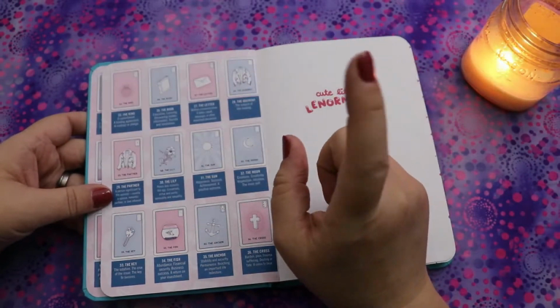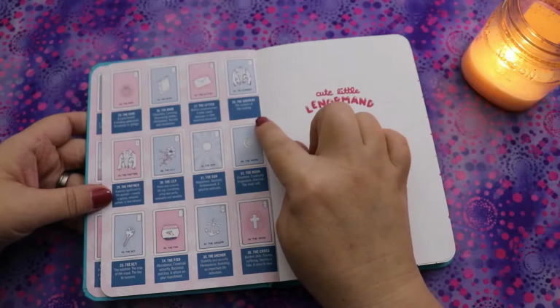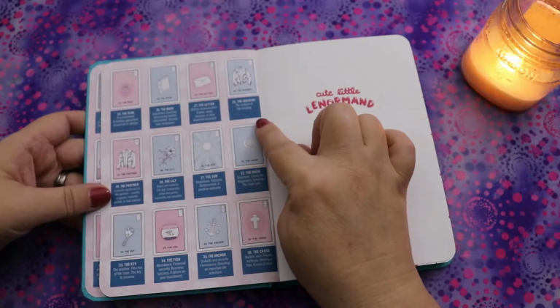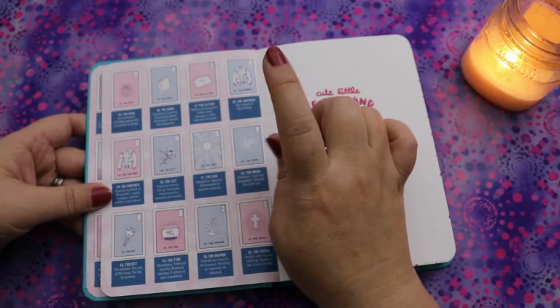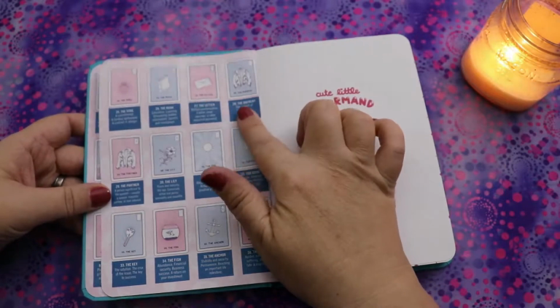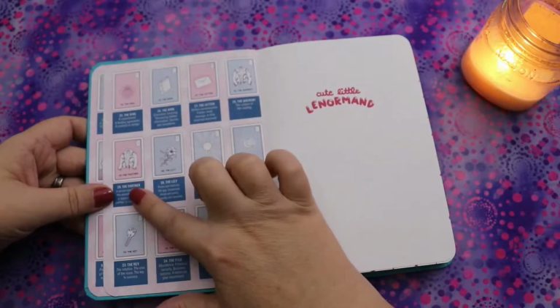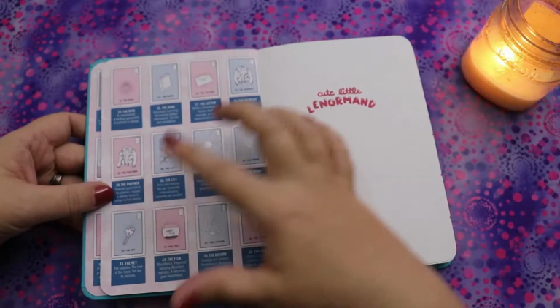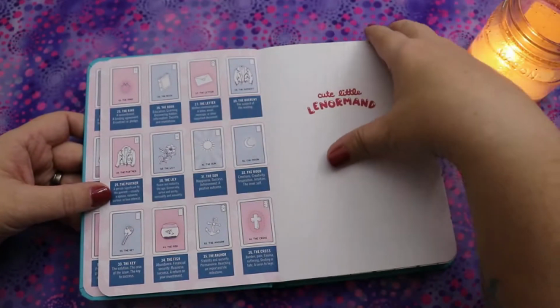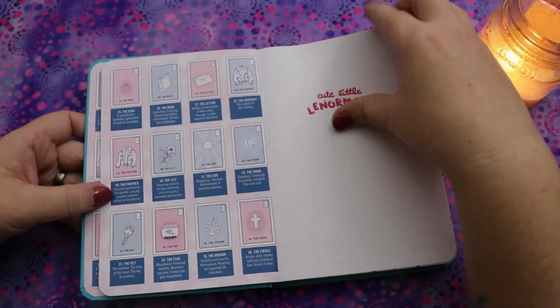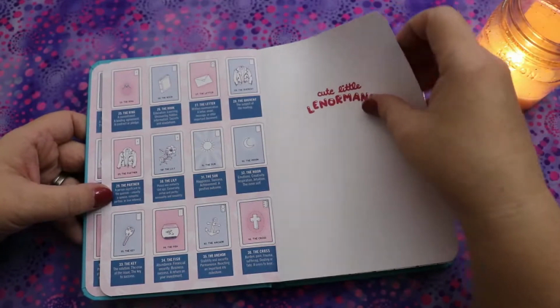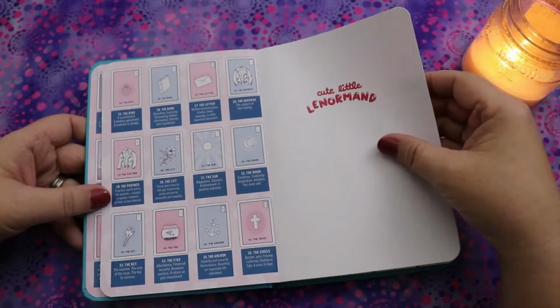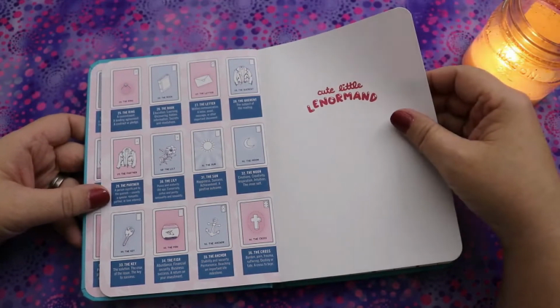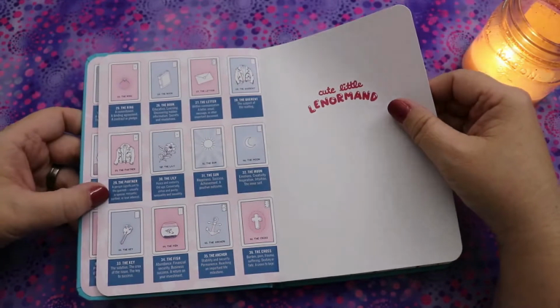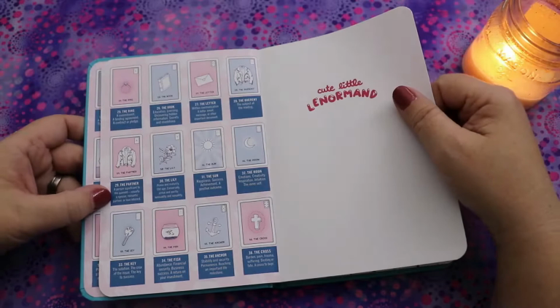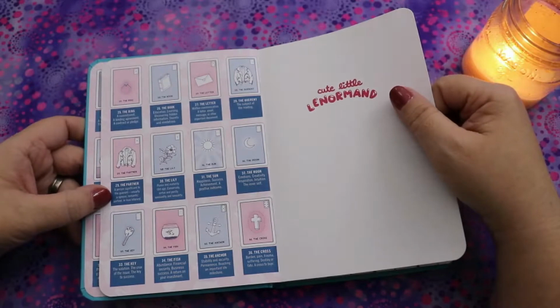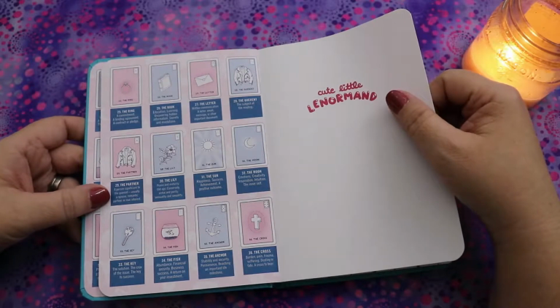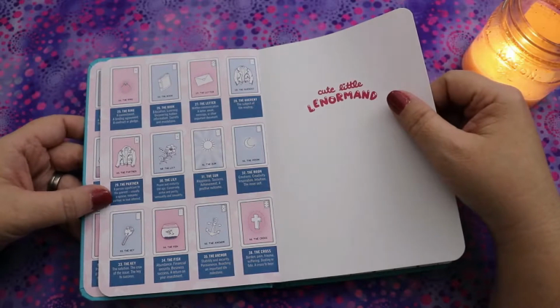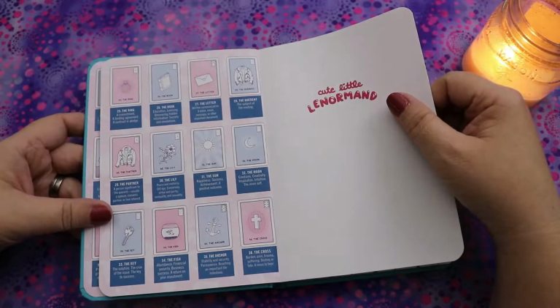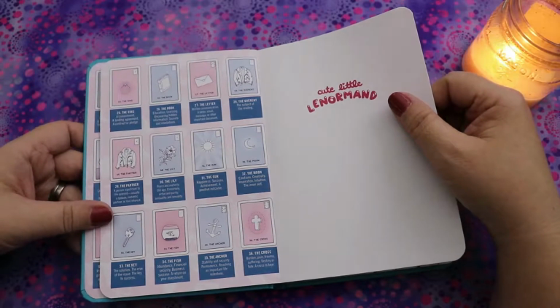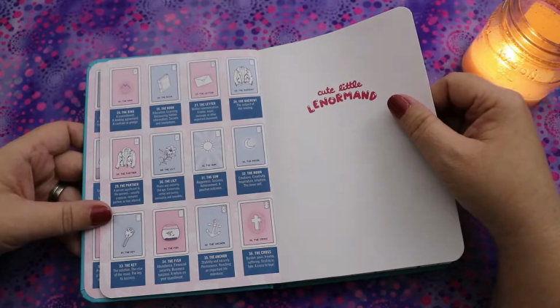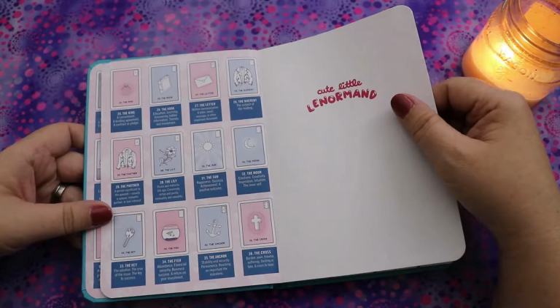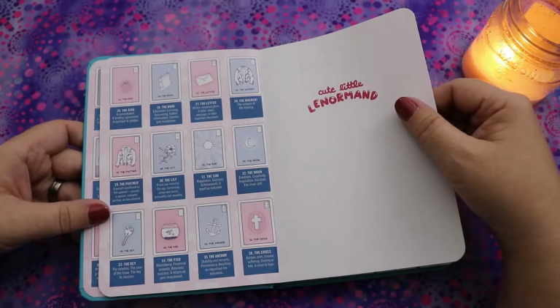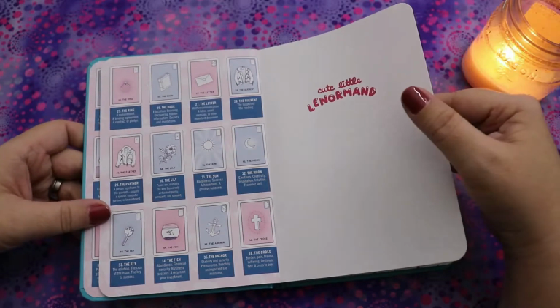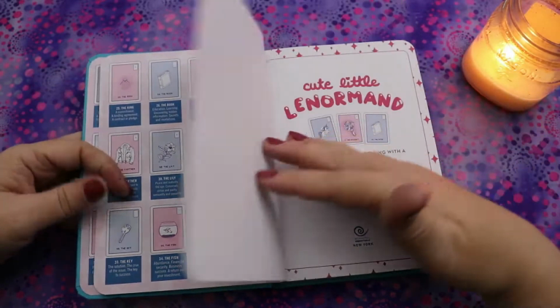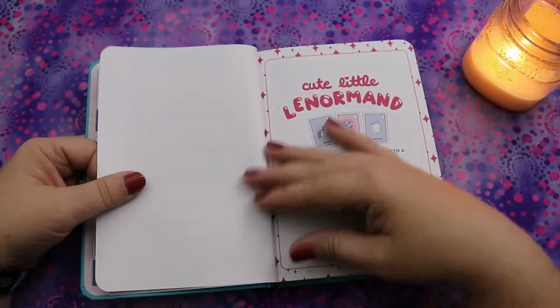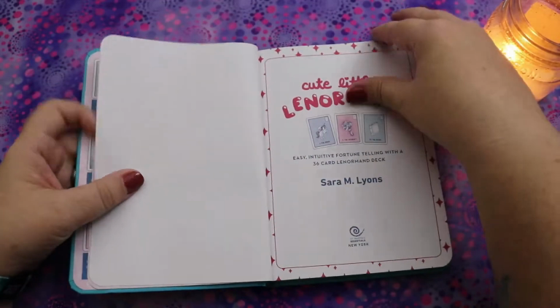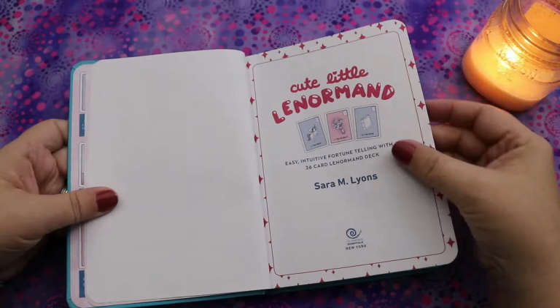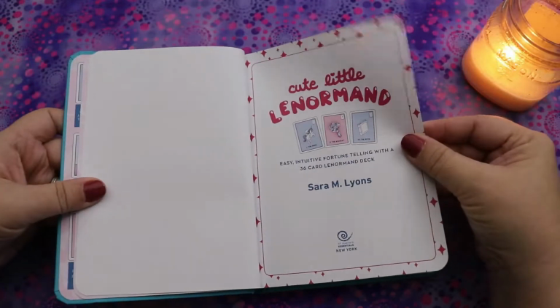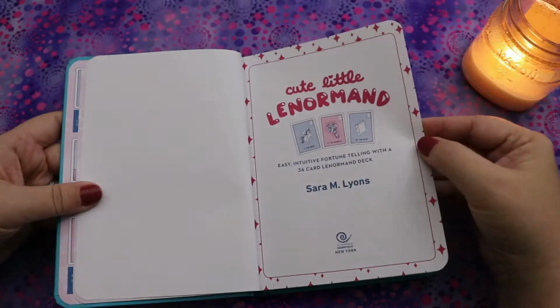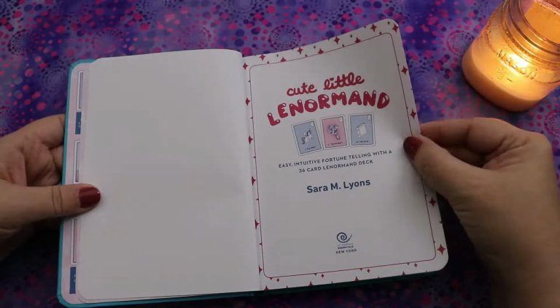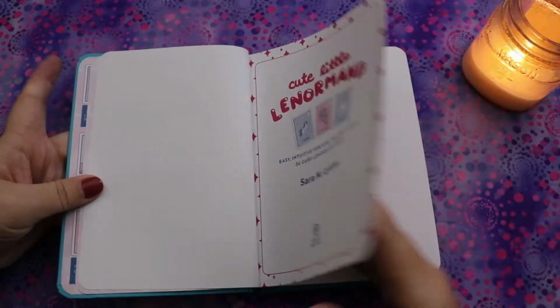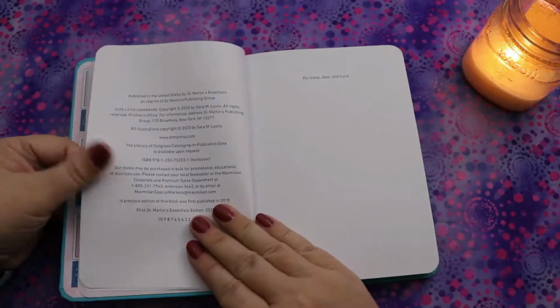I'm noticing right away that we have 'querent' and 'partner,' which is a gender-neutral way to look at the significator and their significant other, and I think that's awesome. So we have the Cute Little Lenormand — it's a color book — and let's take a look at the contents.